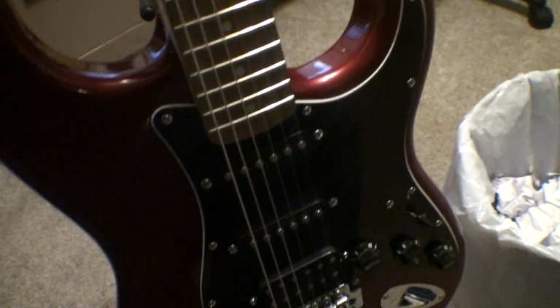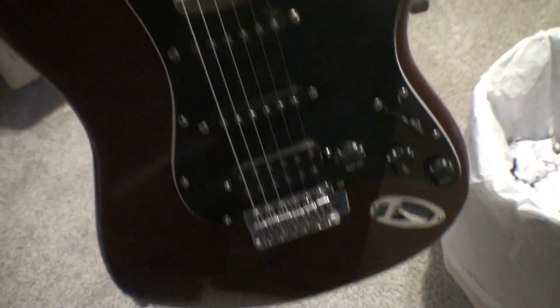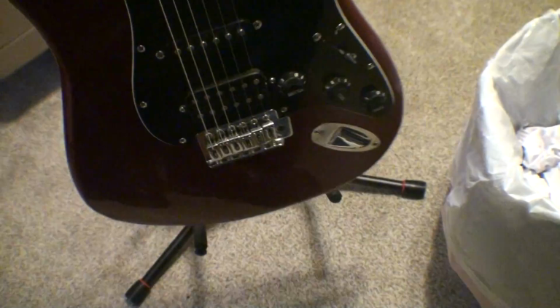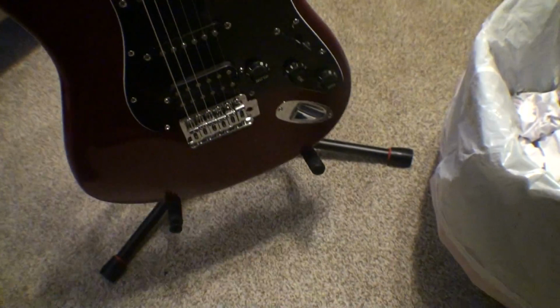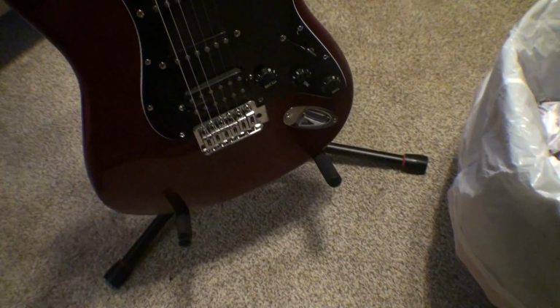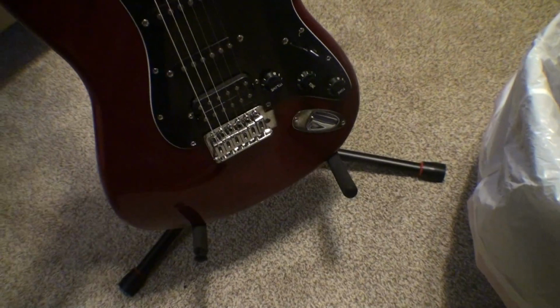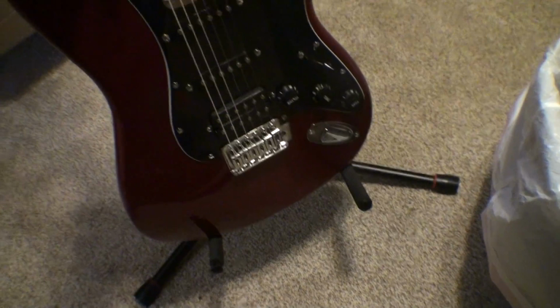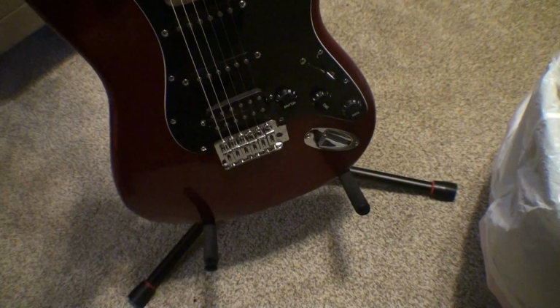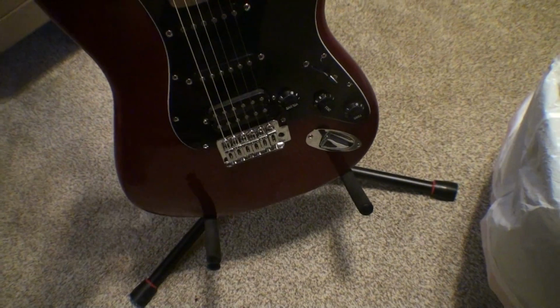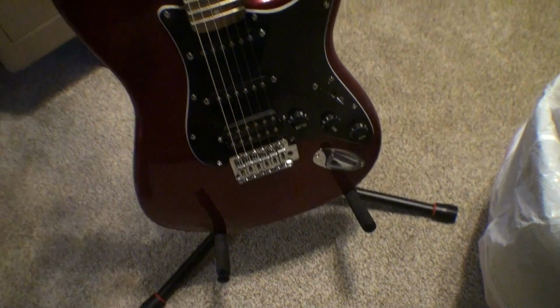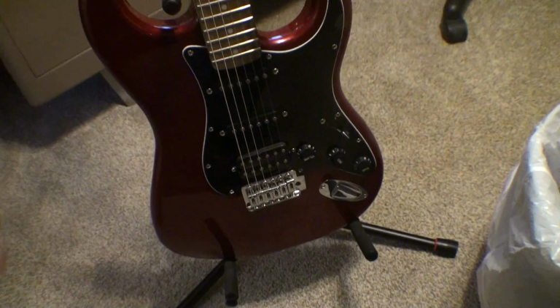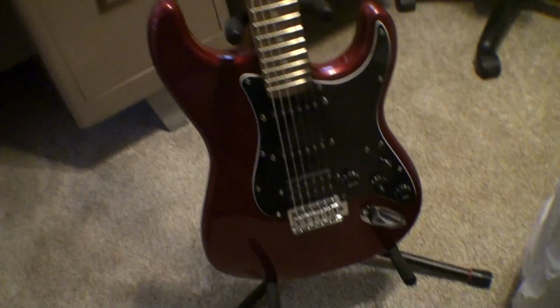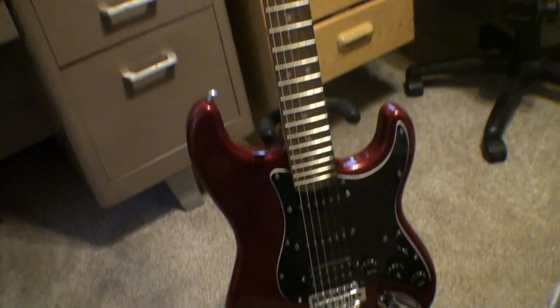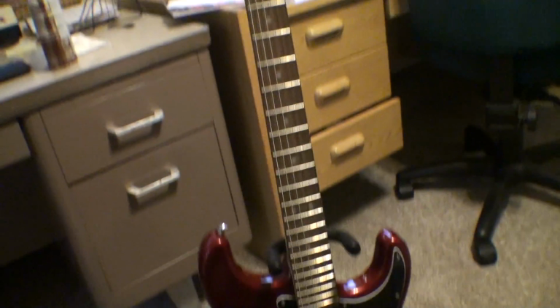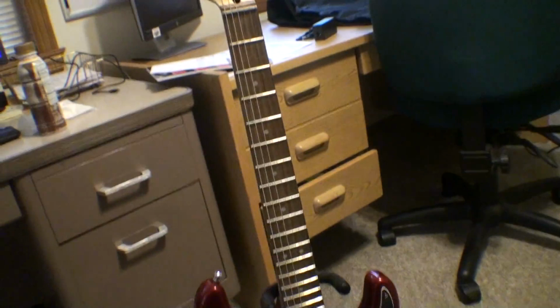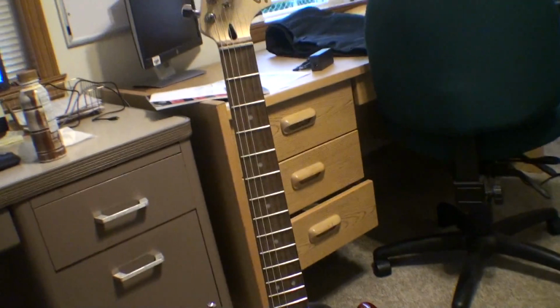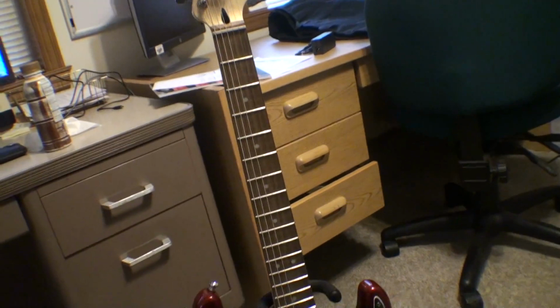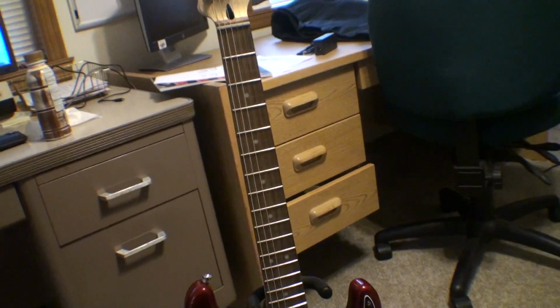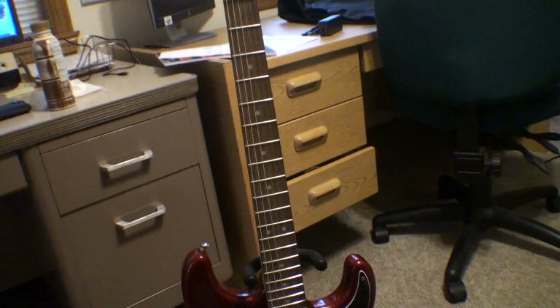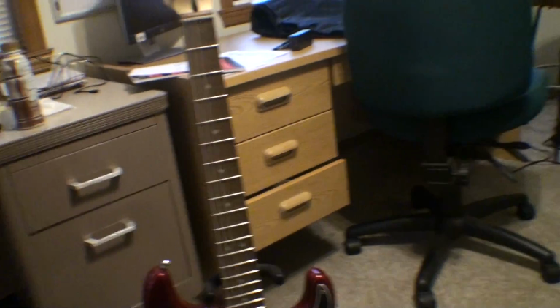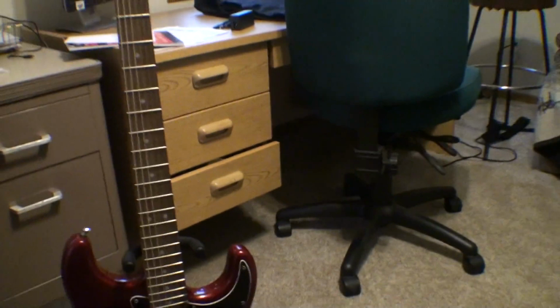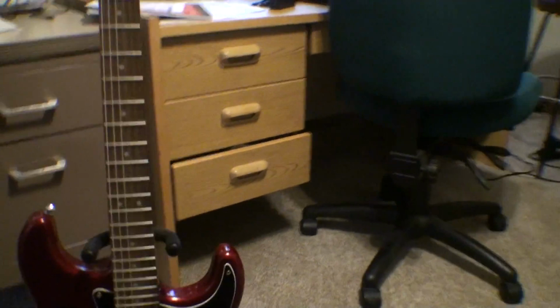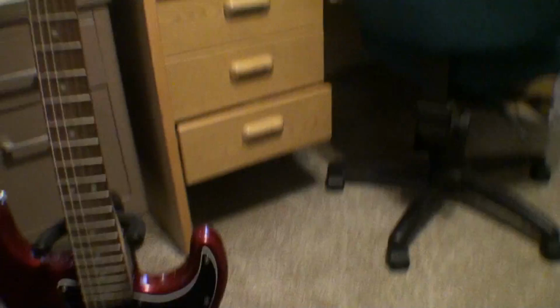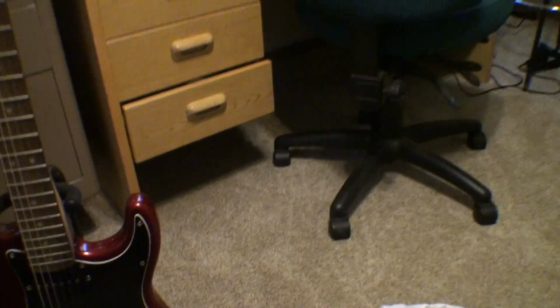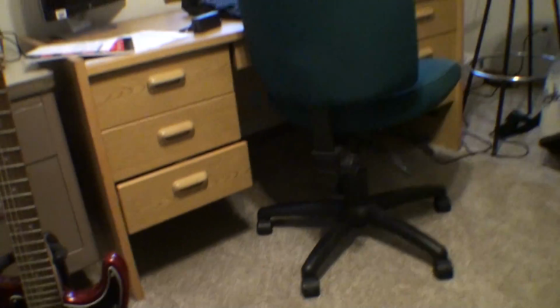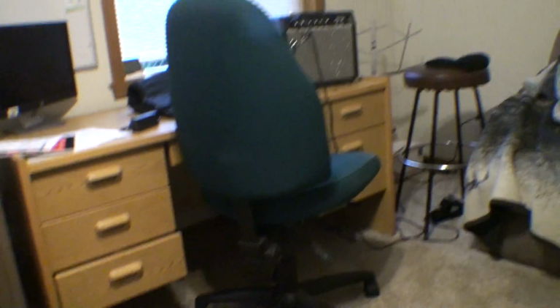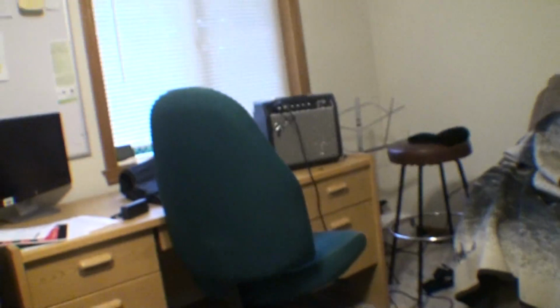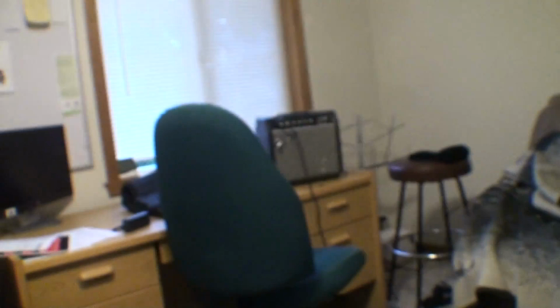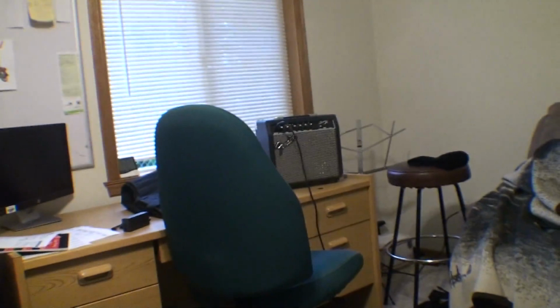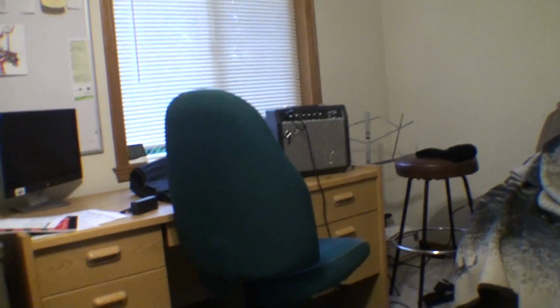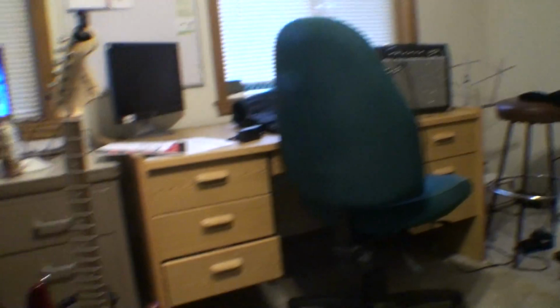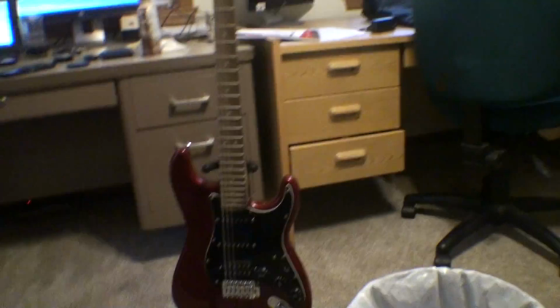It's just a practice guitar — I don't really care what it looks like. It's a Fender Squire, and it came with a cheap amp.